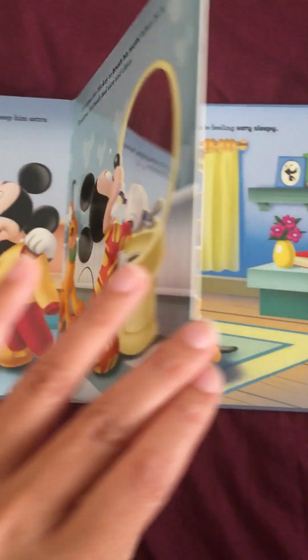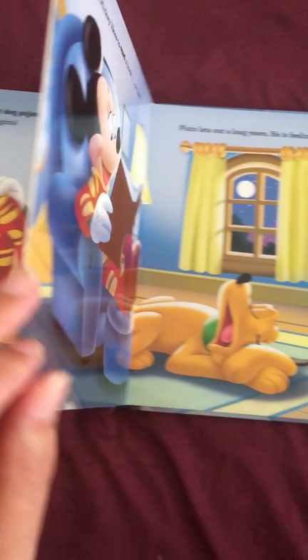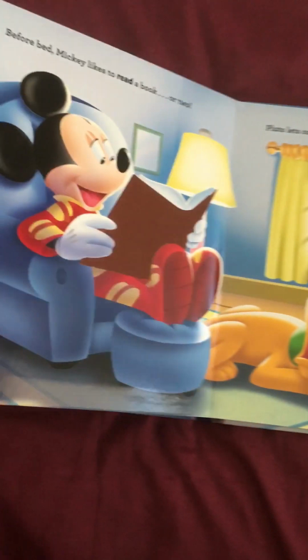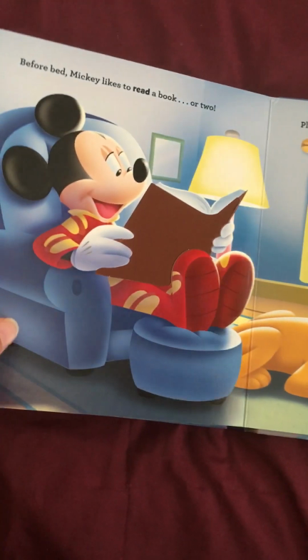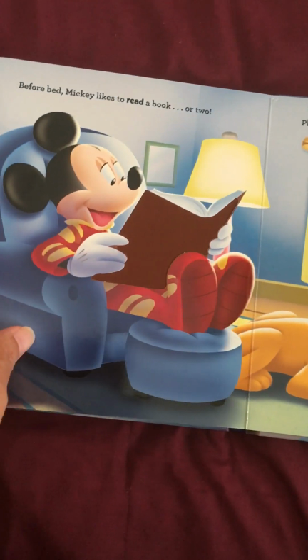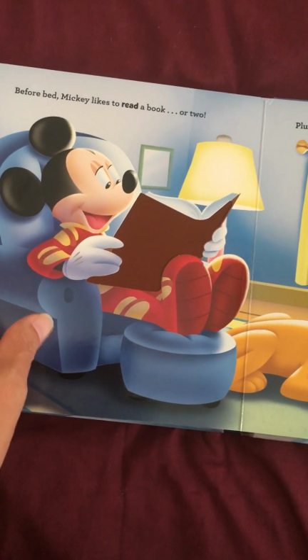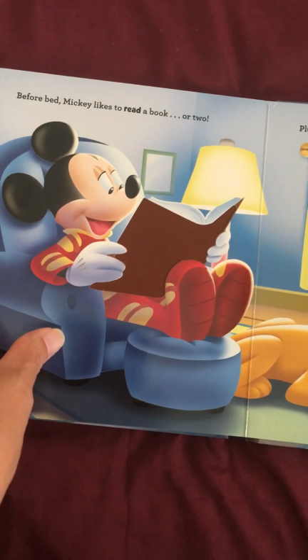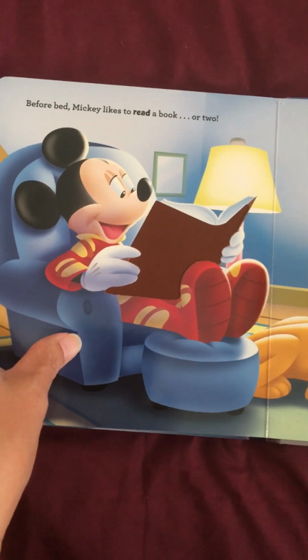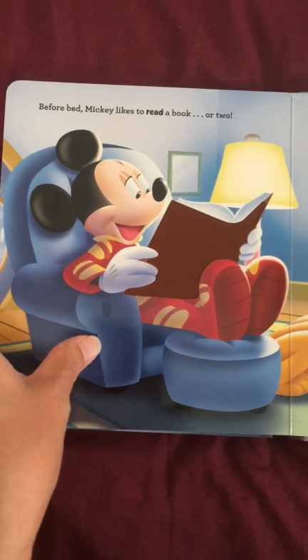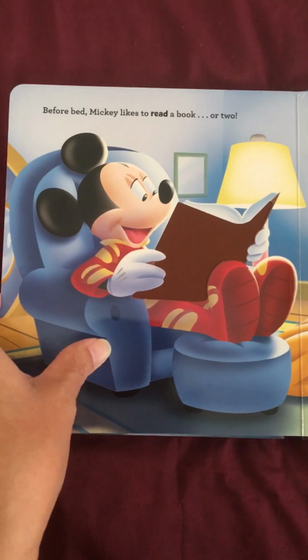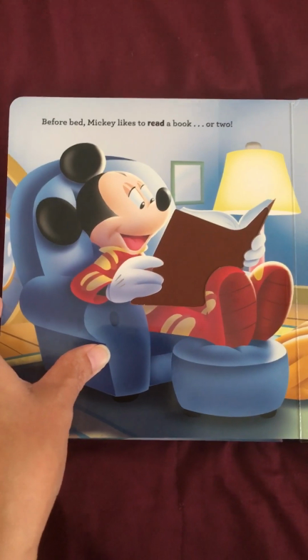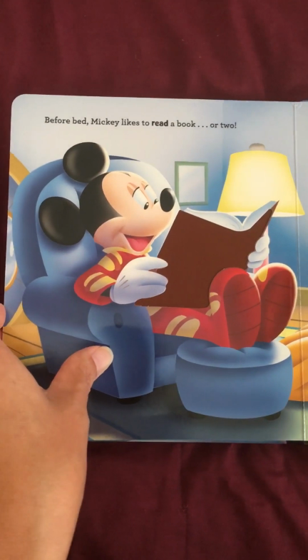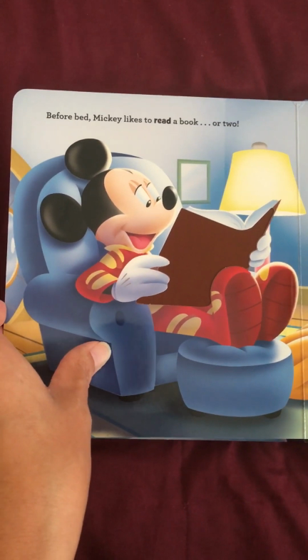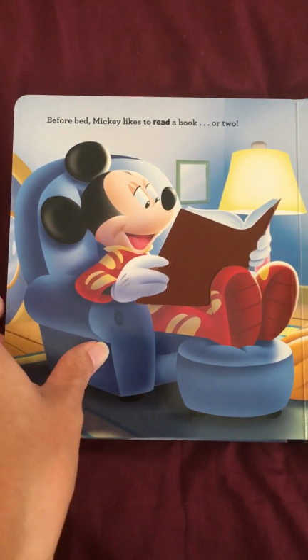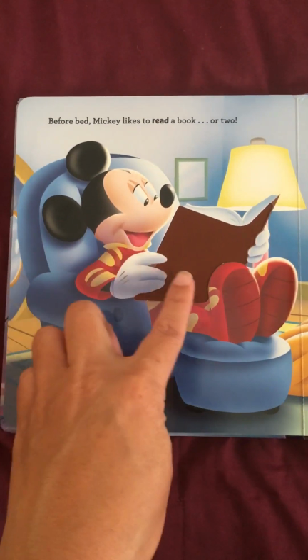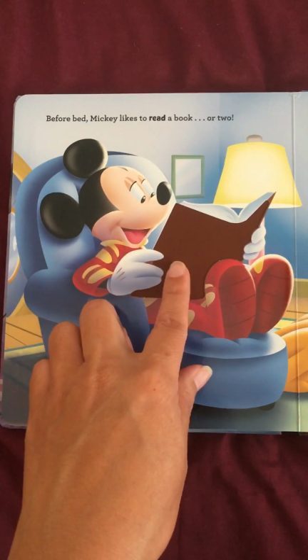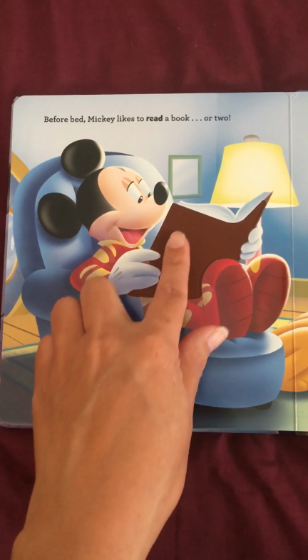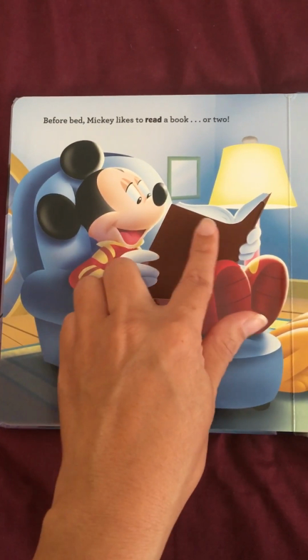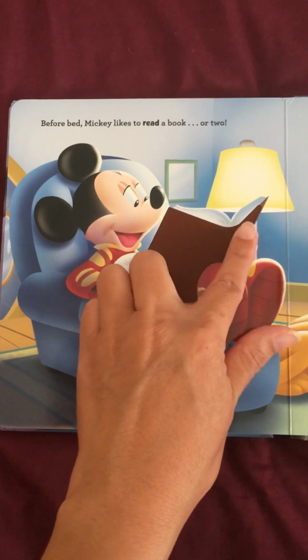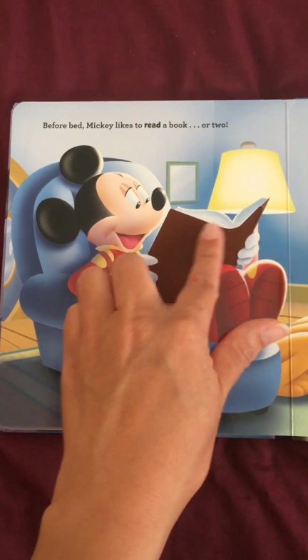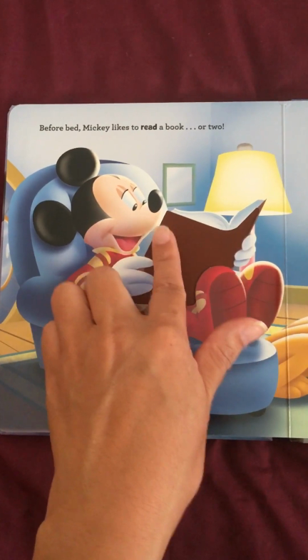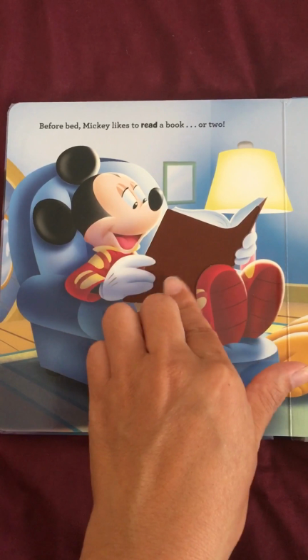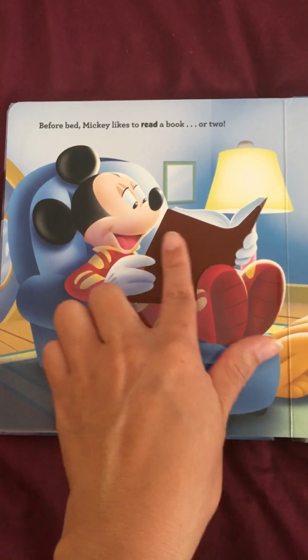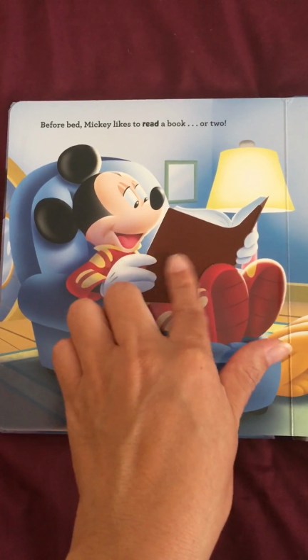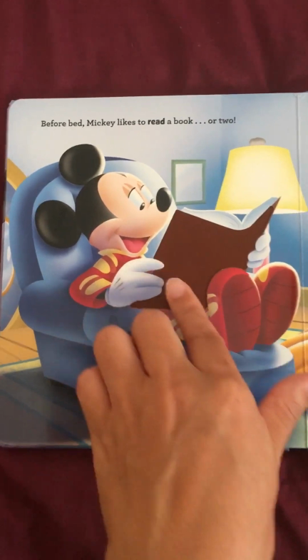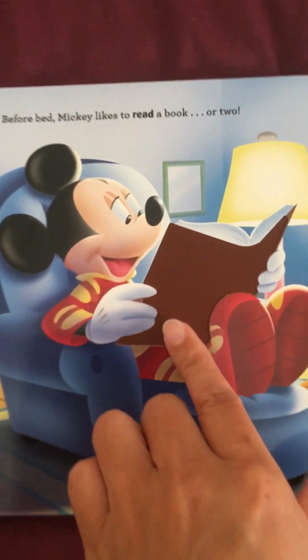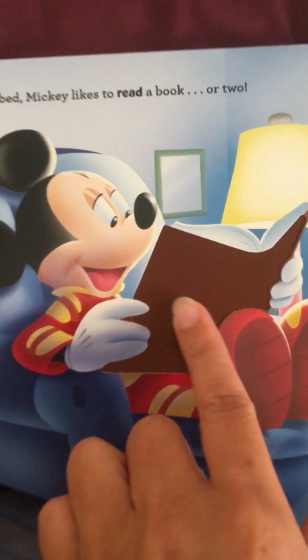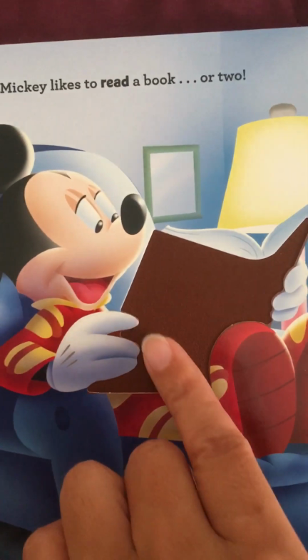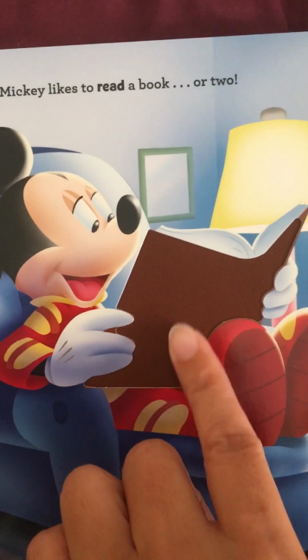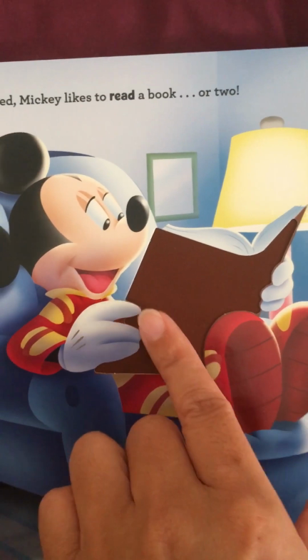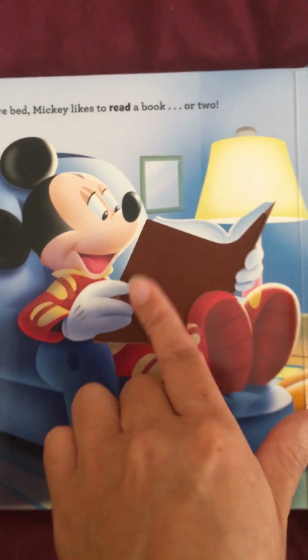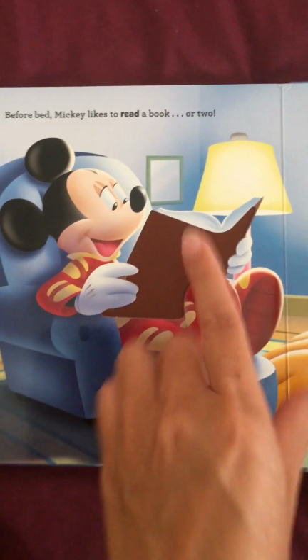So he has his pajamas on. Hot dog. Before bed, Mickey likes to read a book or two. So this is also something you can touch. It's a little bit different.